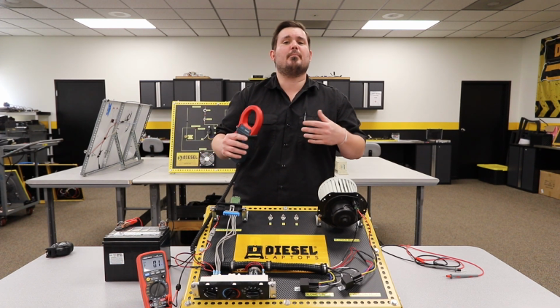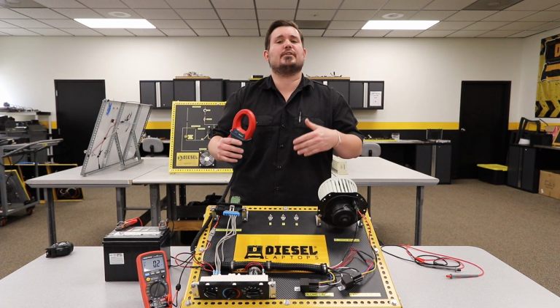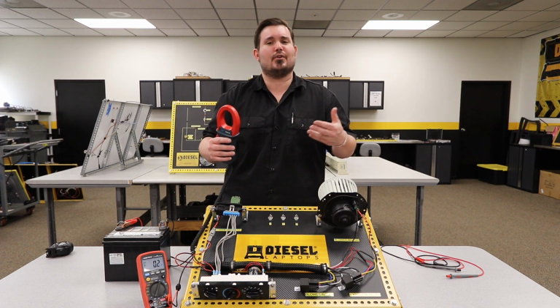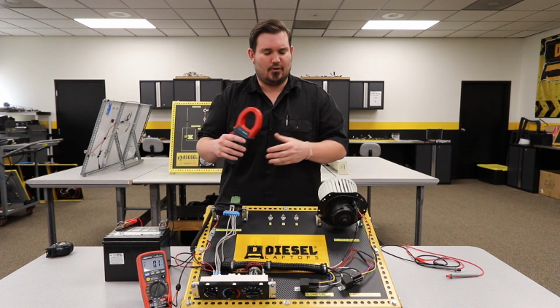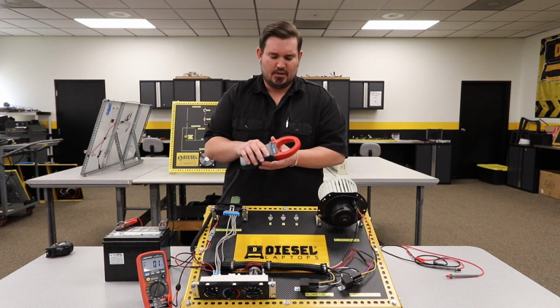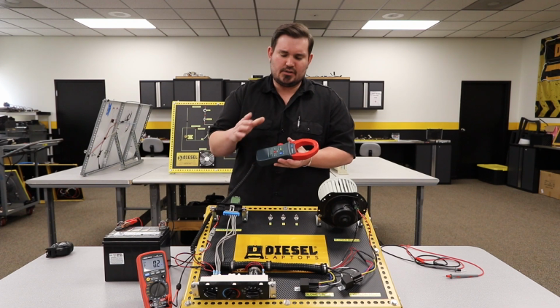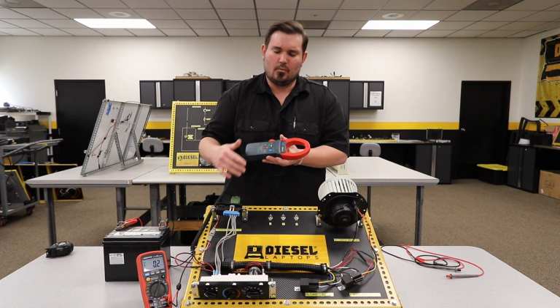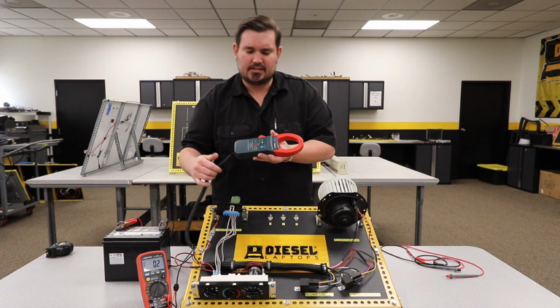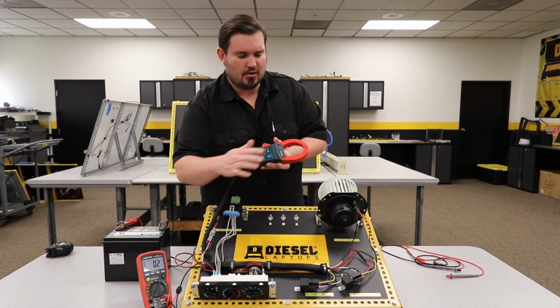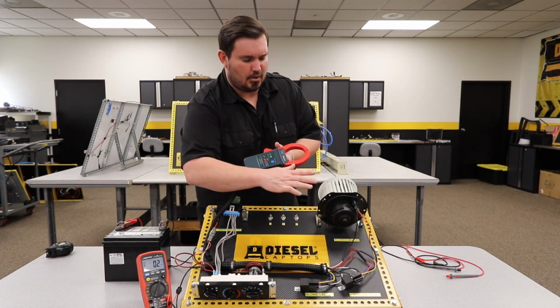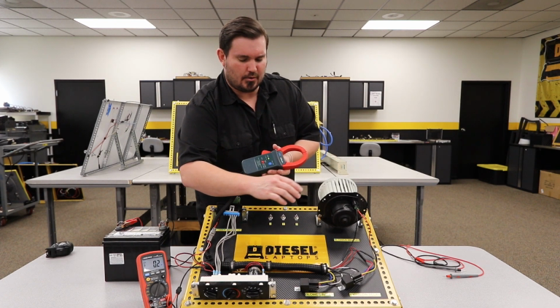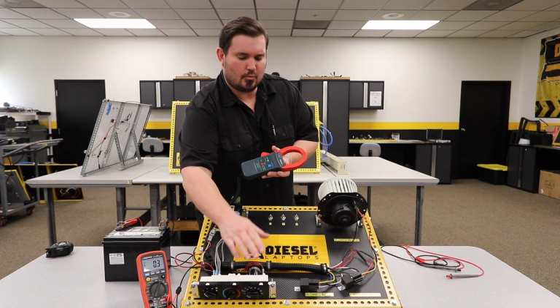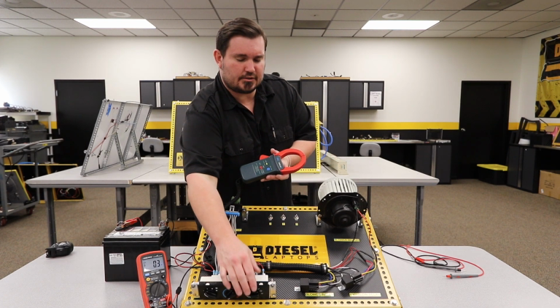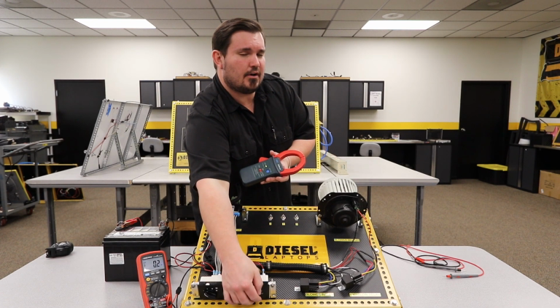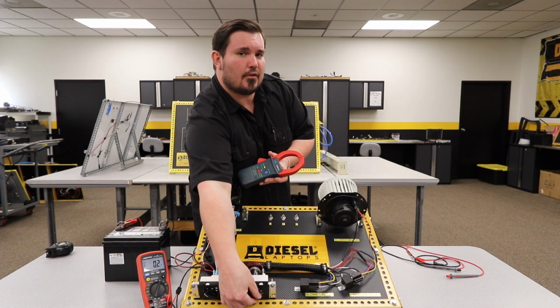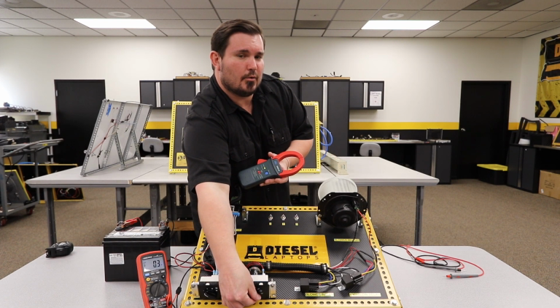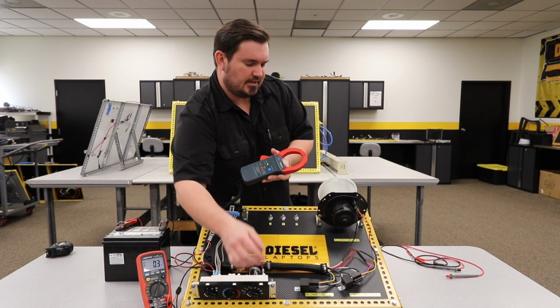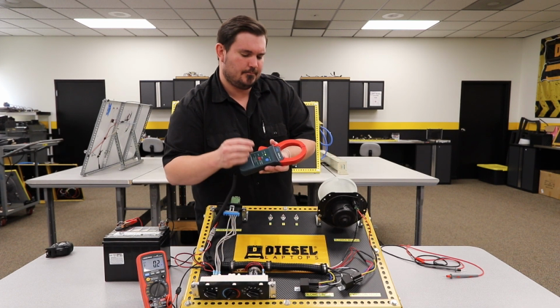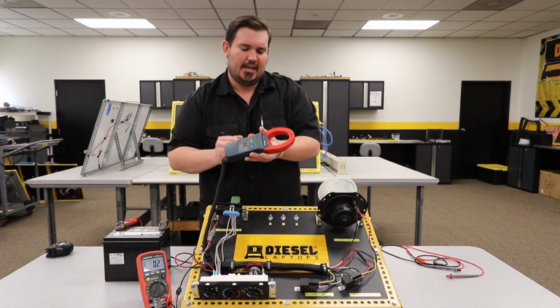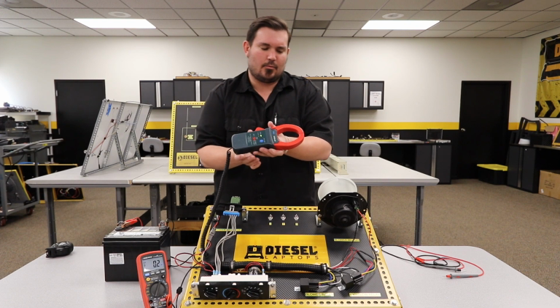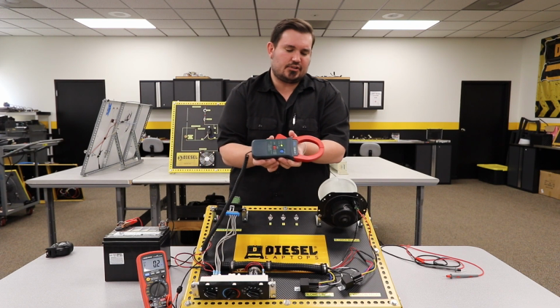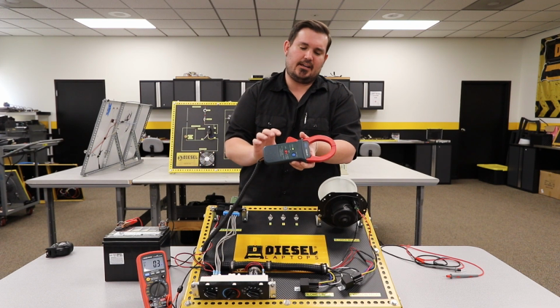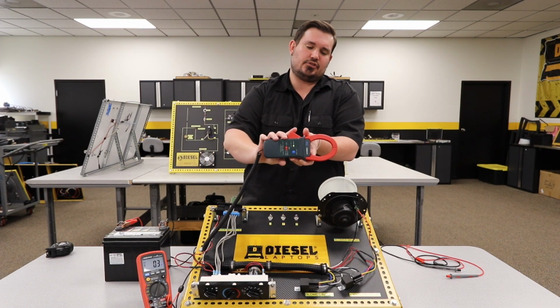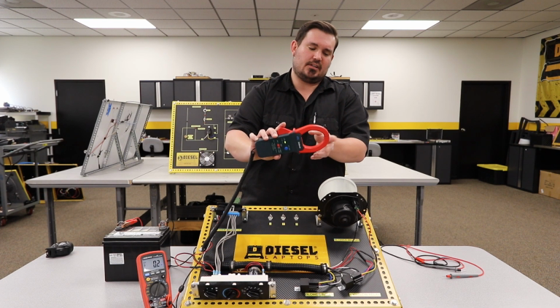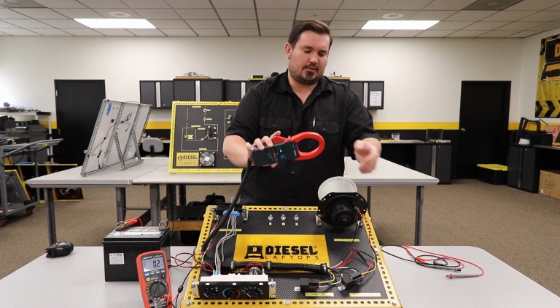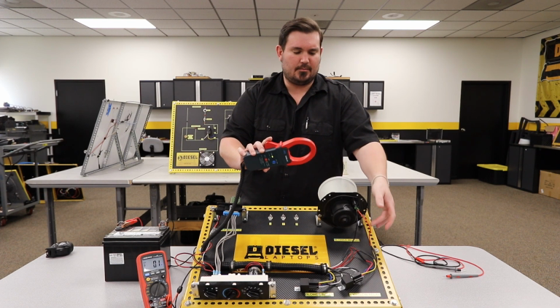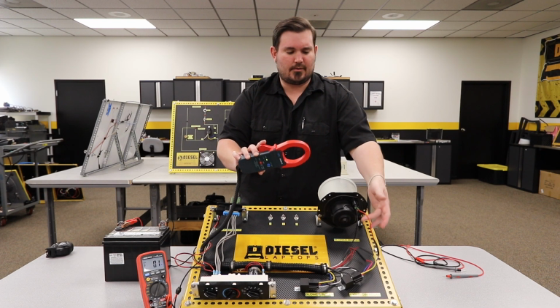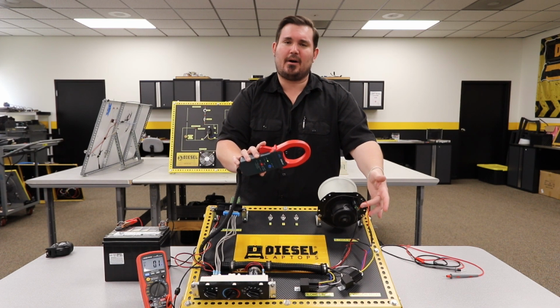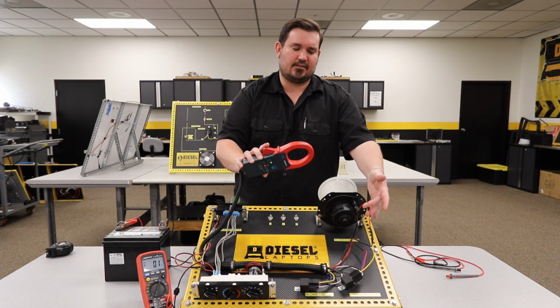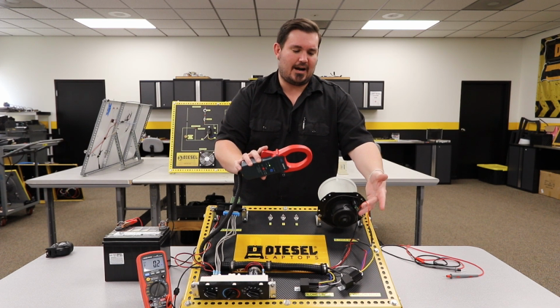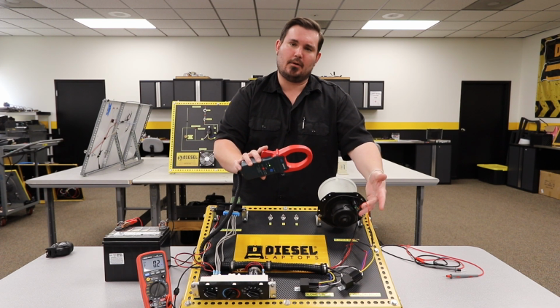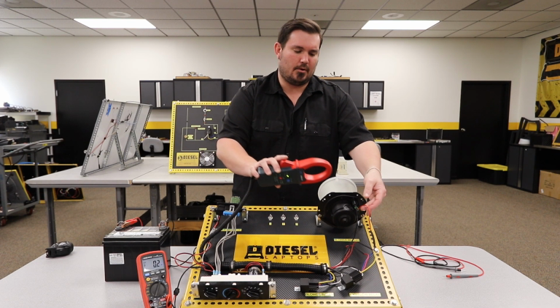So we're going to take our blower motor, turn it on on the lowest speed, and then we're just going to take the jaws of the amp clamp and put it around our positive wire at the blower motor.